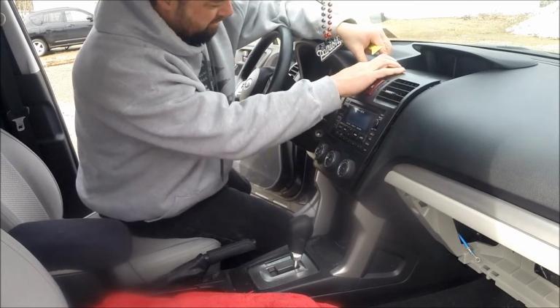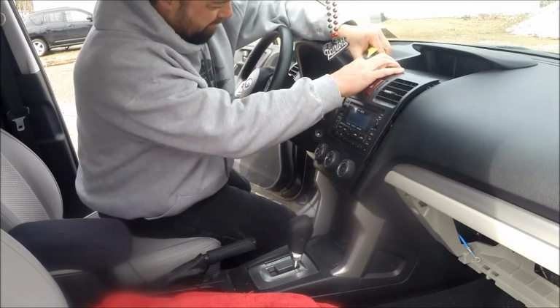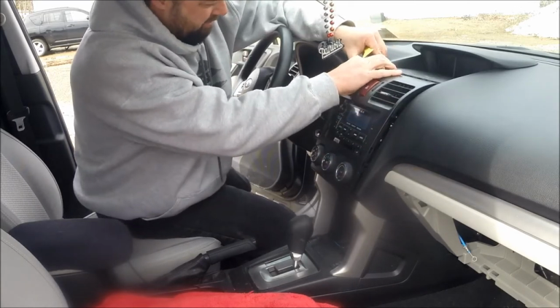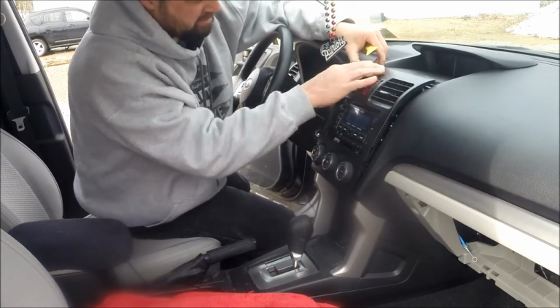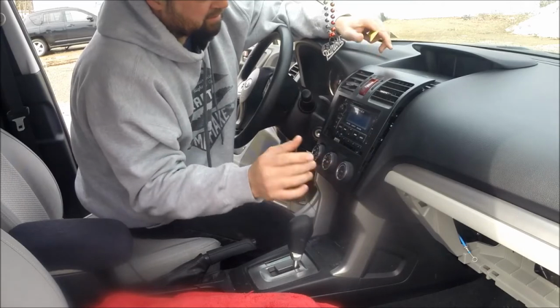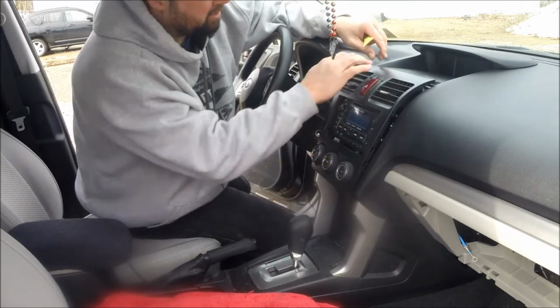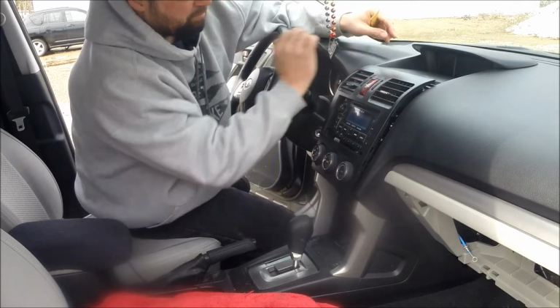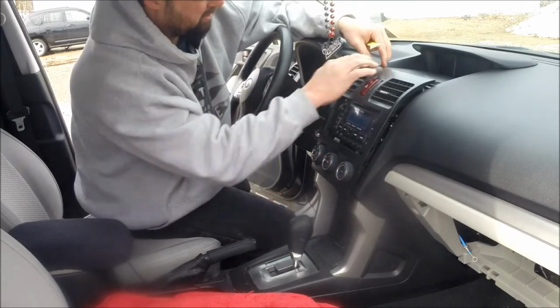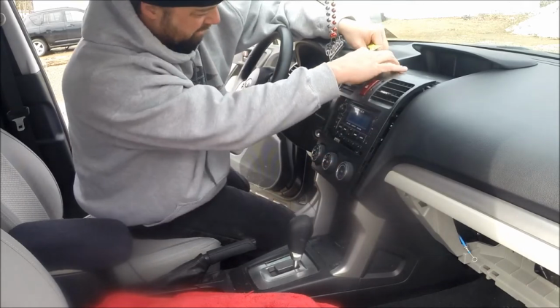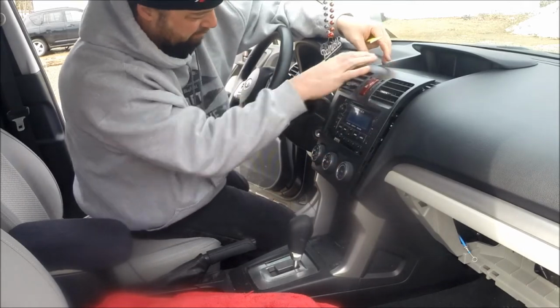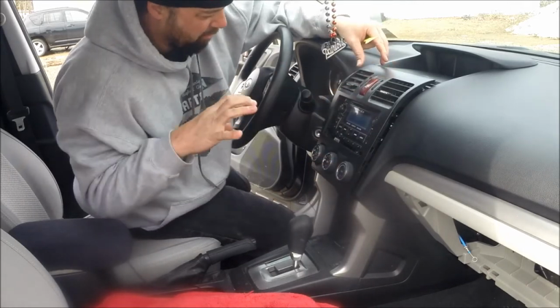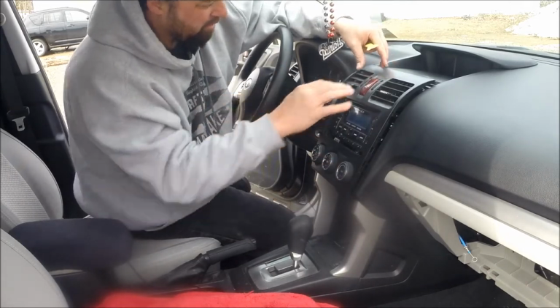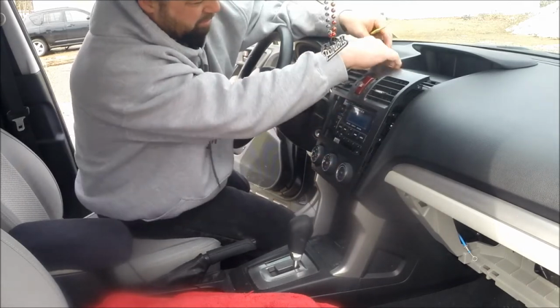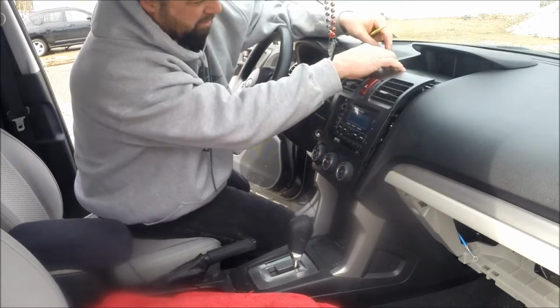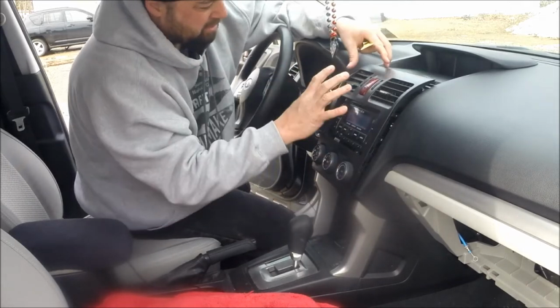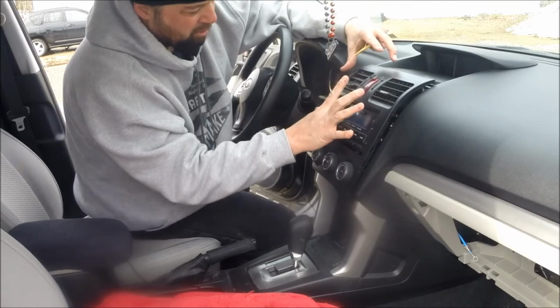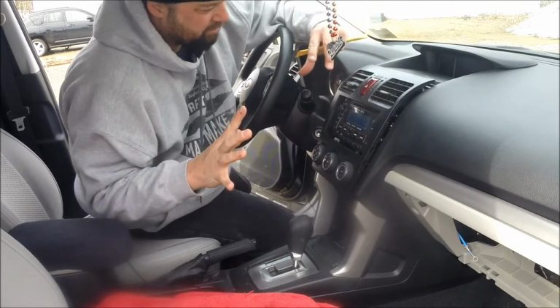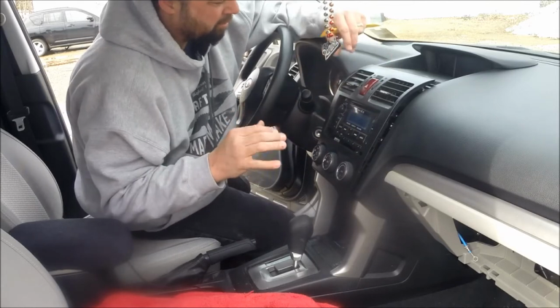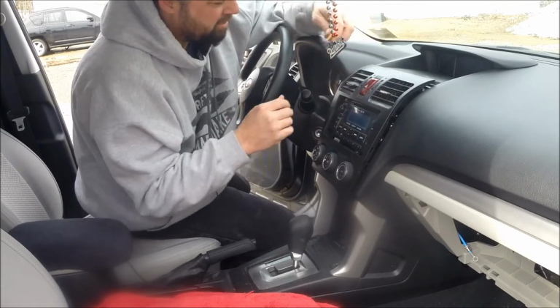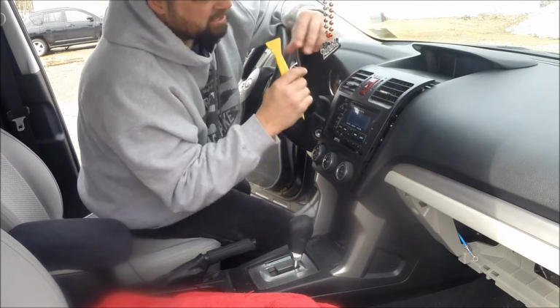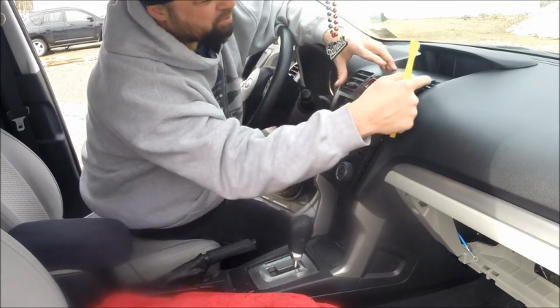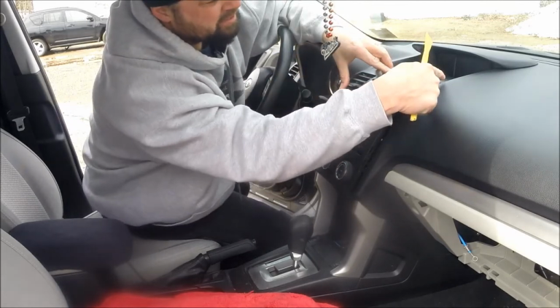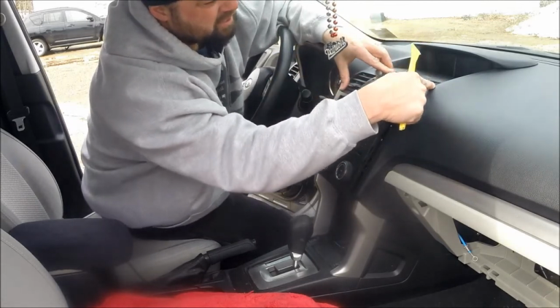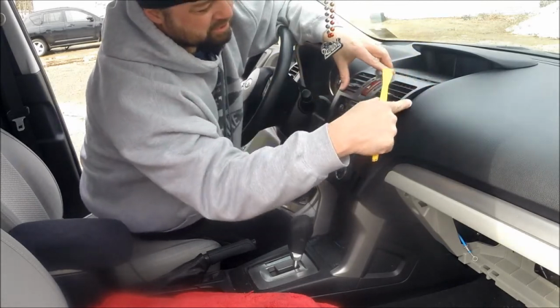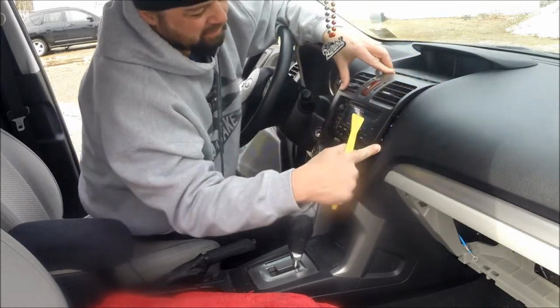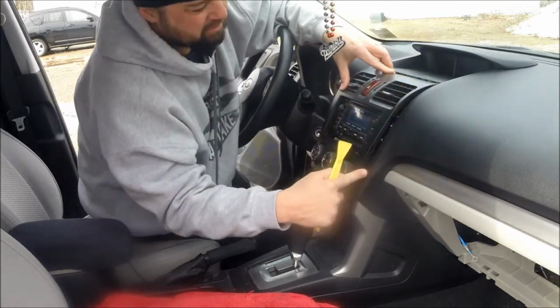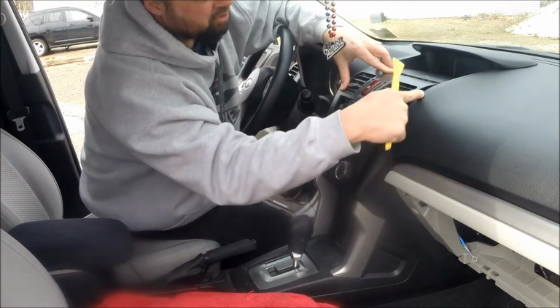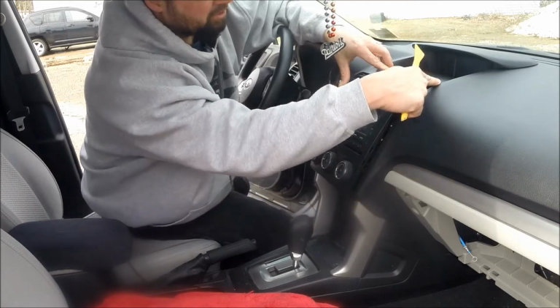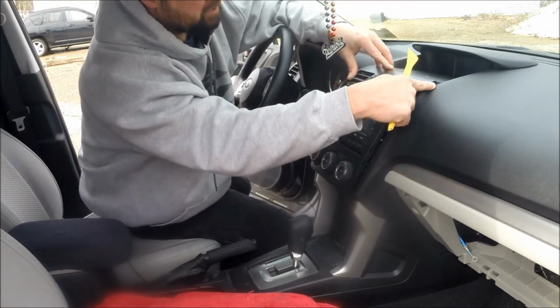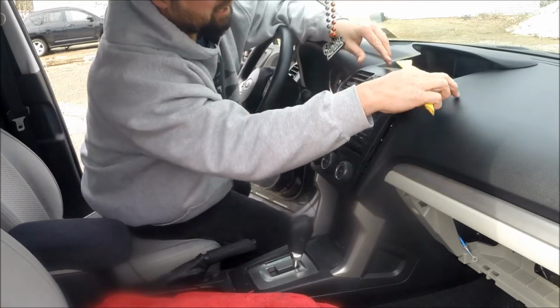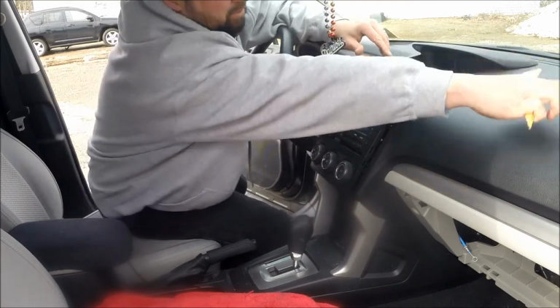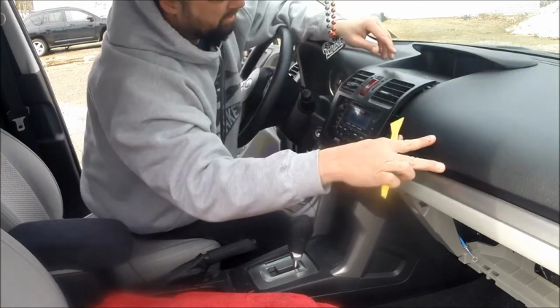Just kind of grab it and move it forward — the whole thing. Don't pull it, but kind of move the whole bezel forward. Don't pull this part up, pull the whole bezel forward. Never pry against any of this soft leather — you'll mark it up and then you have to replace the whole dash. Be very gentle with it.